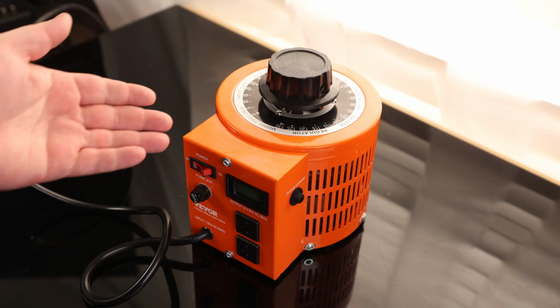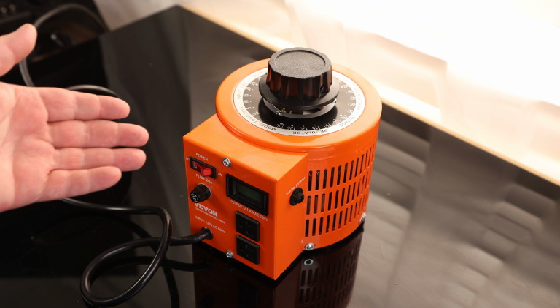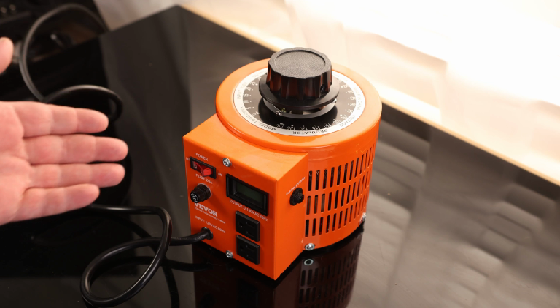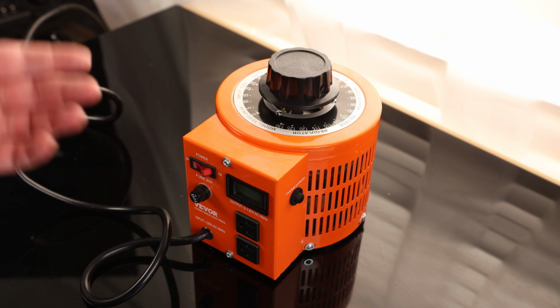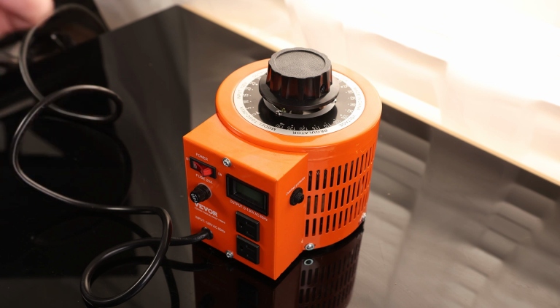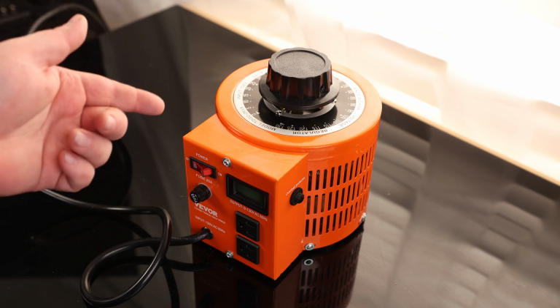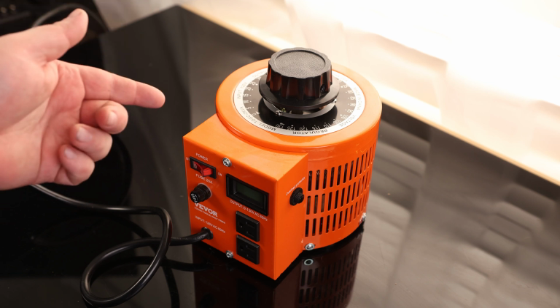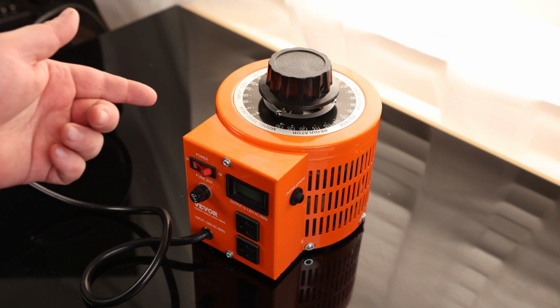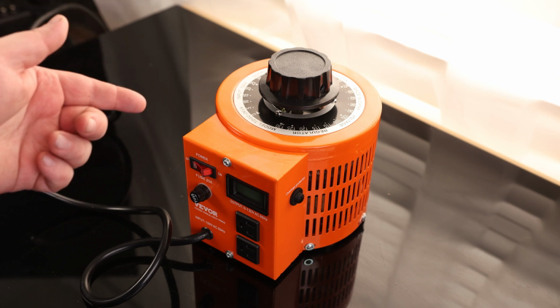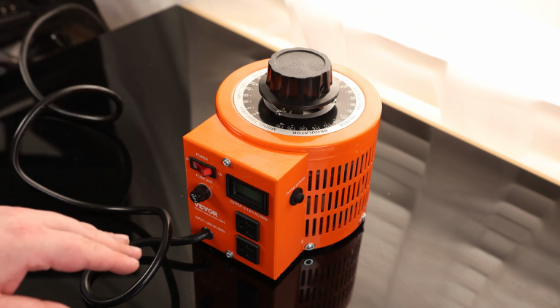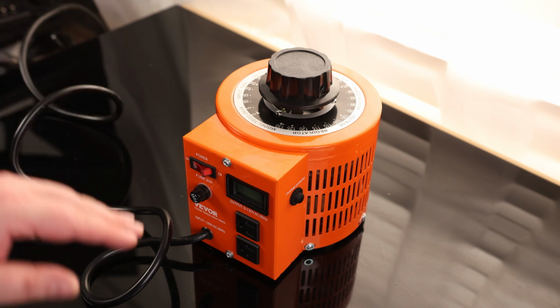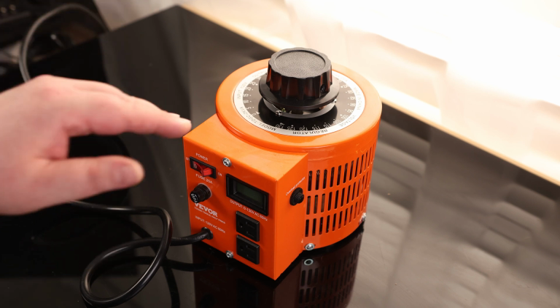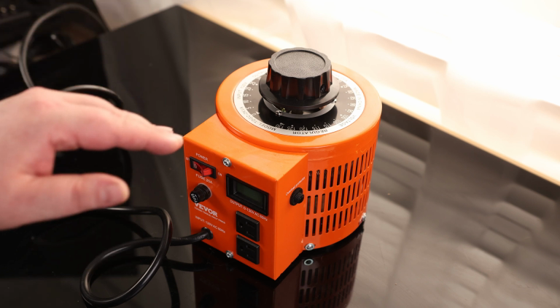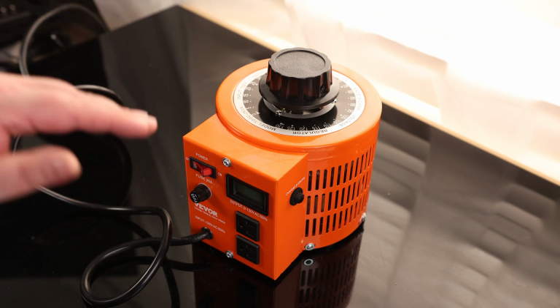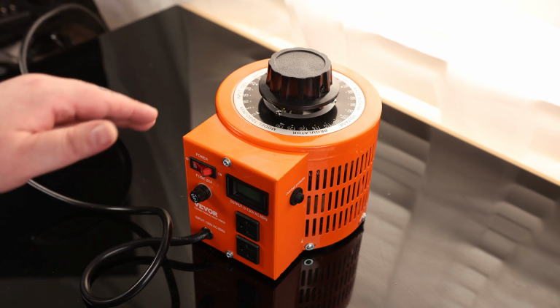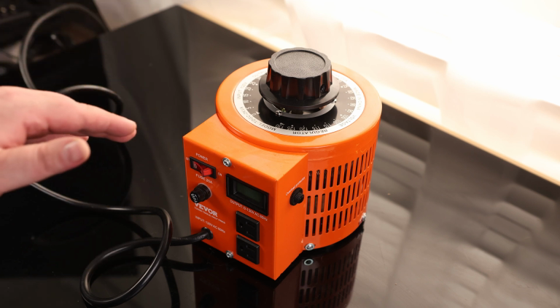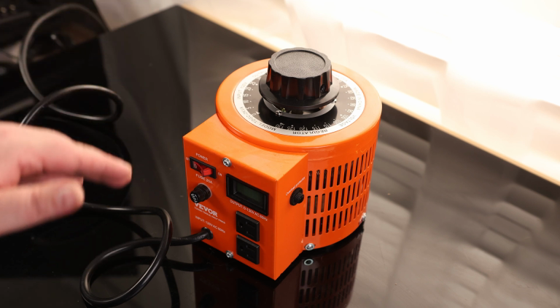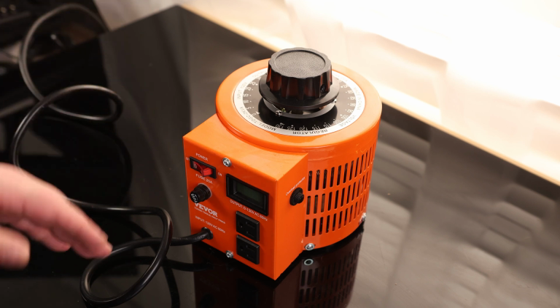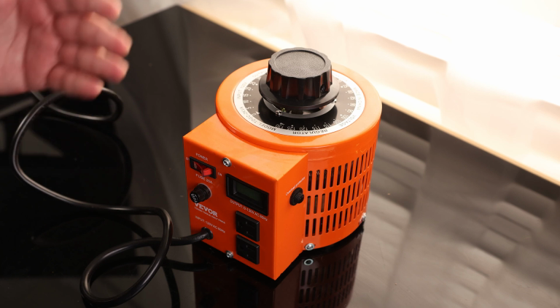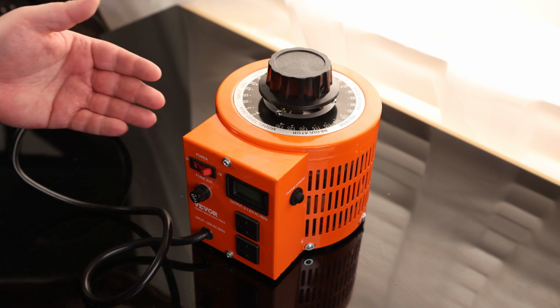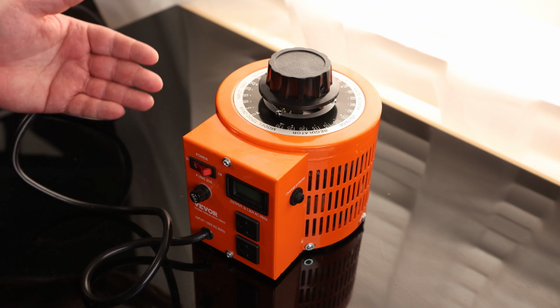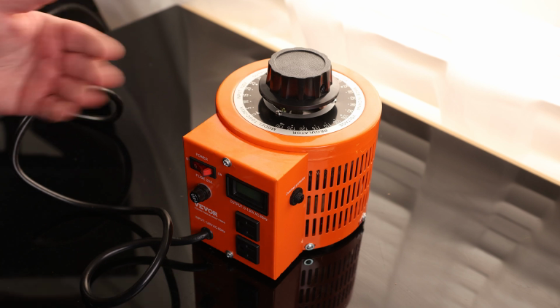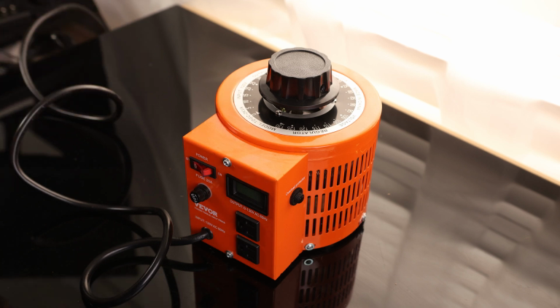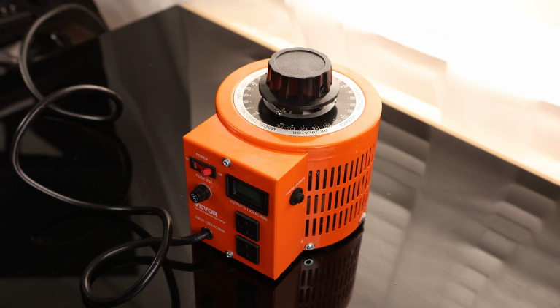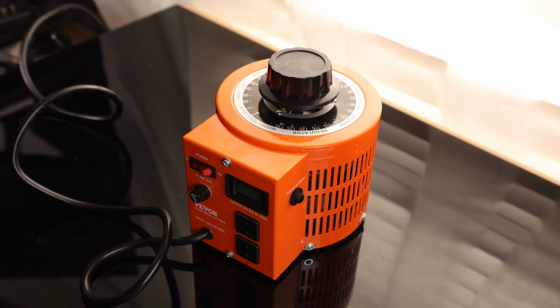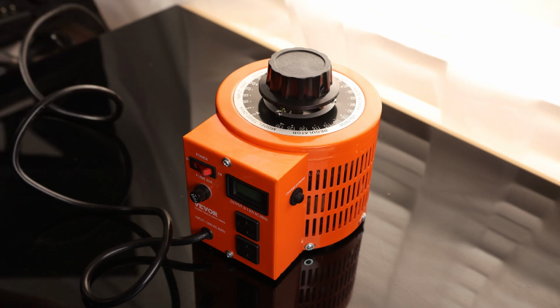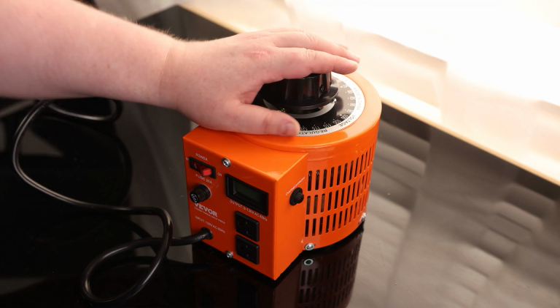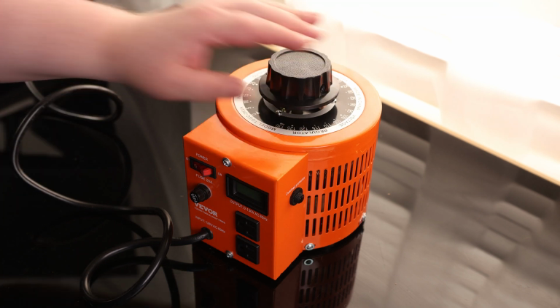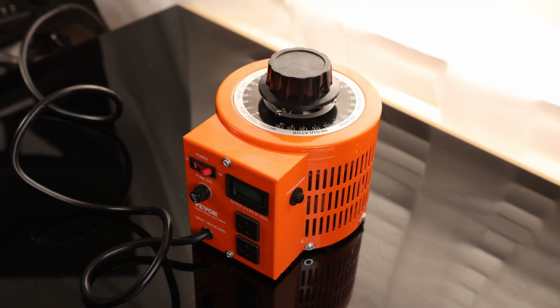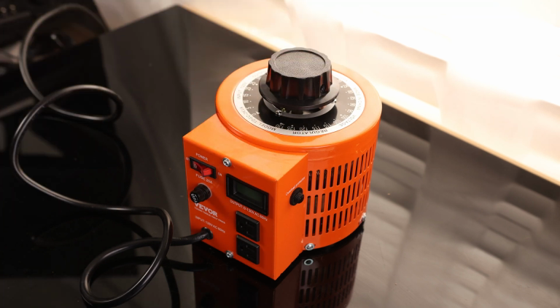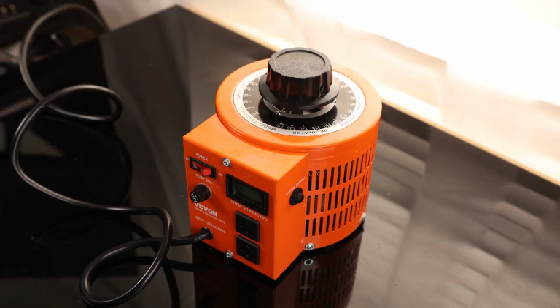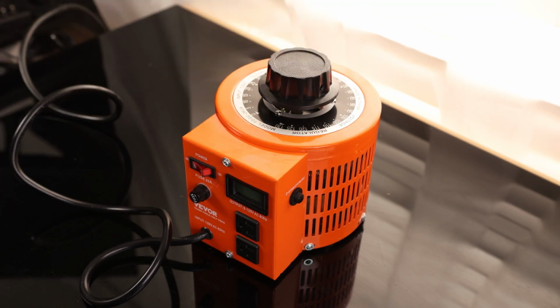They do make a couple of different models. This one is the 2000 volt-amp model. In my opinion, you might as well upgrade to it if you're going to be getting a variac at all, because you never know when you're going to need those extra amps. Overall, that is a very cool variac.